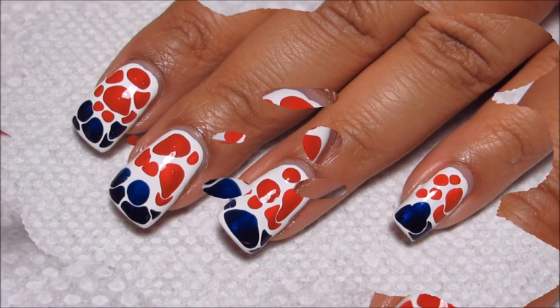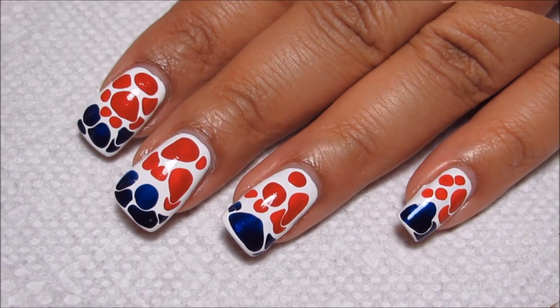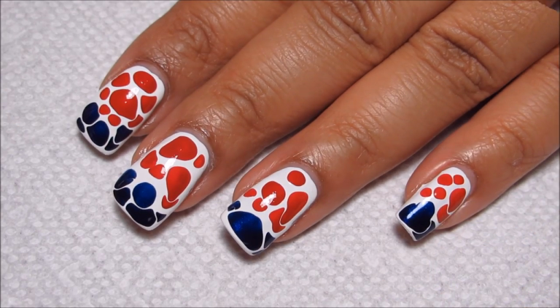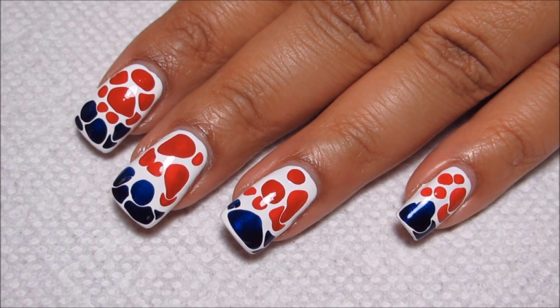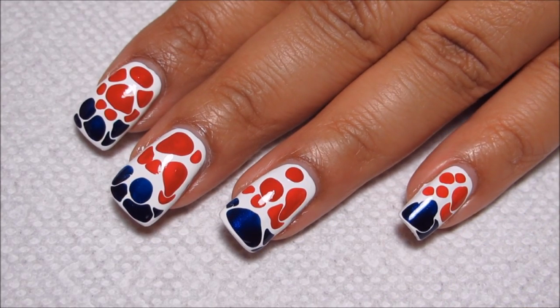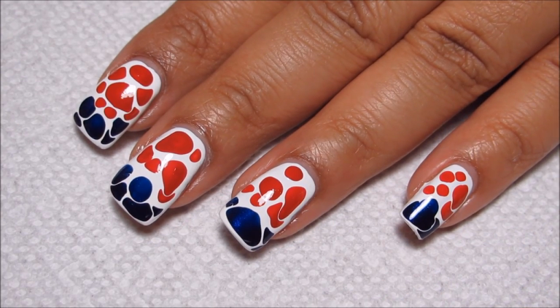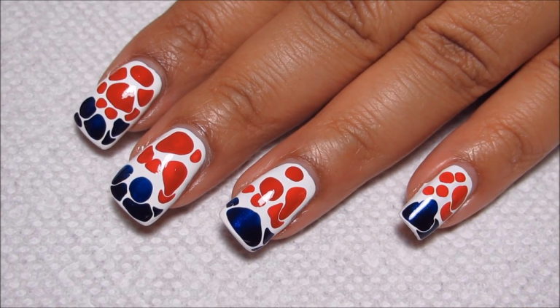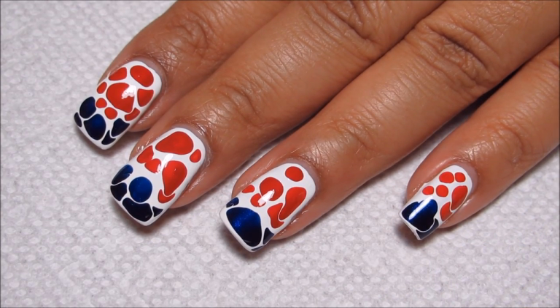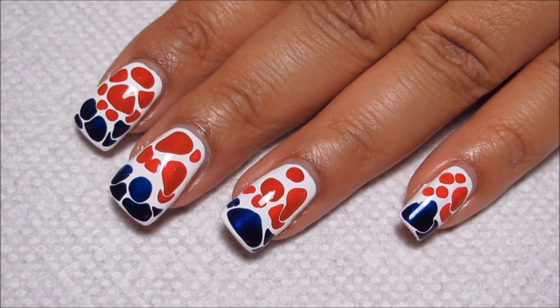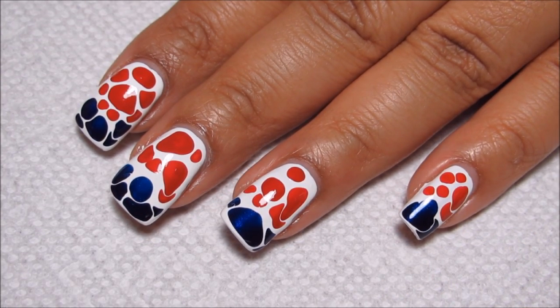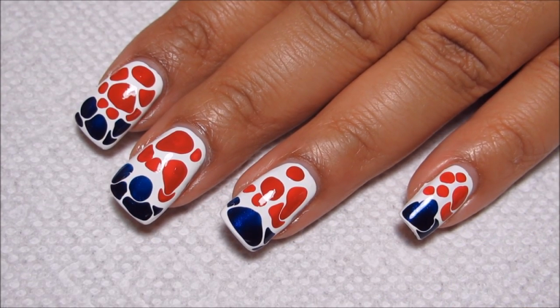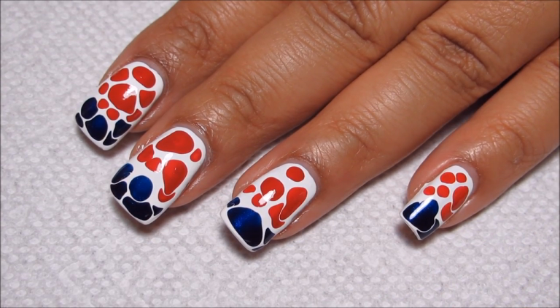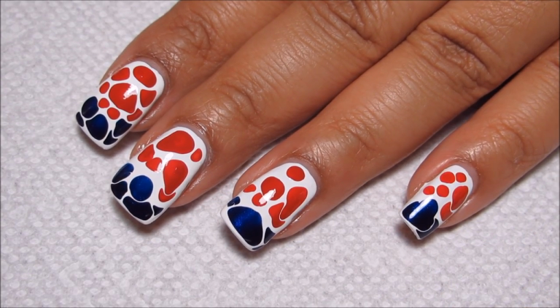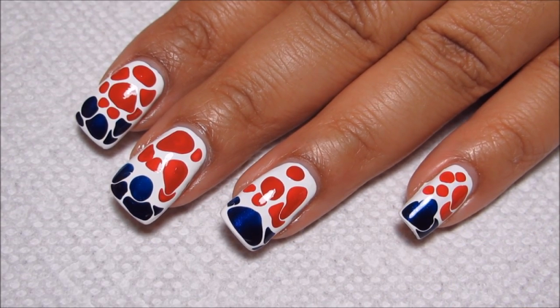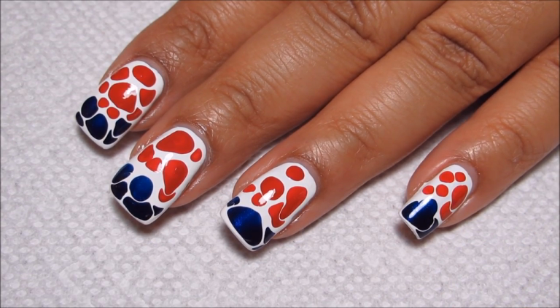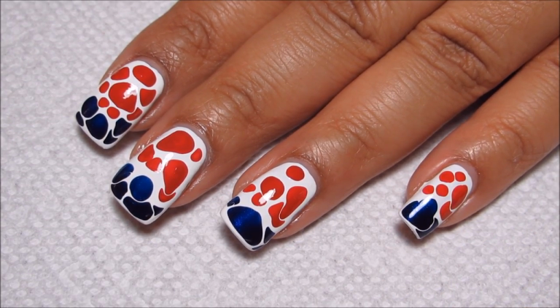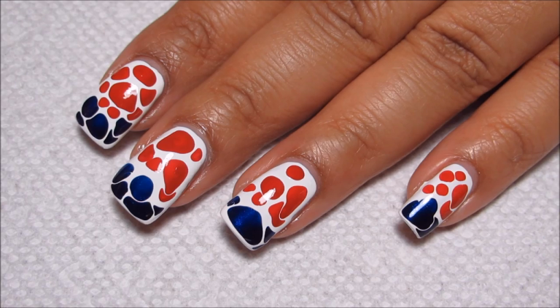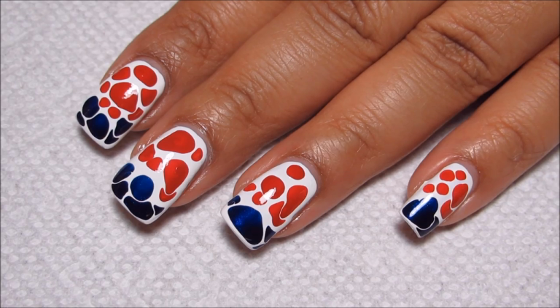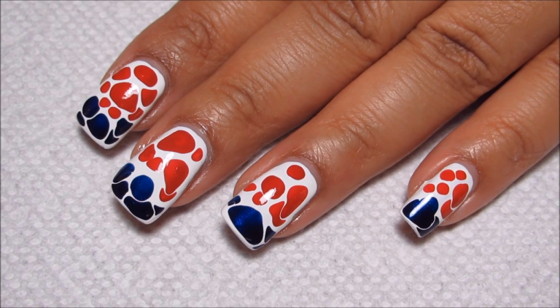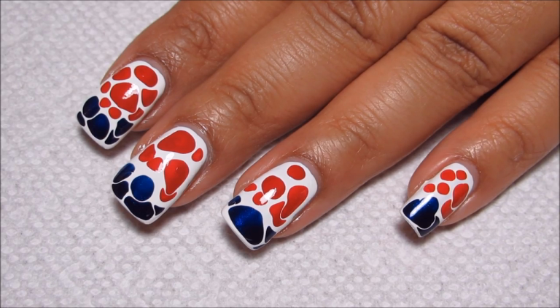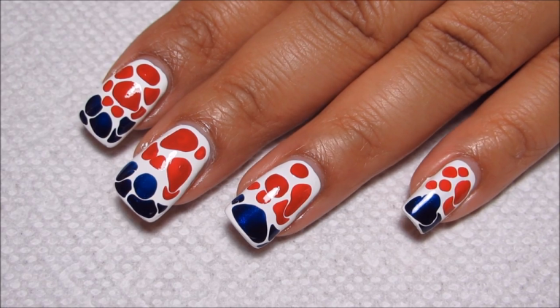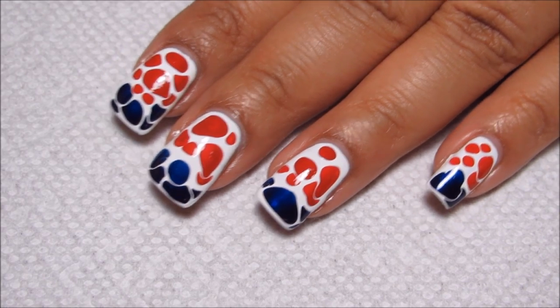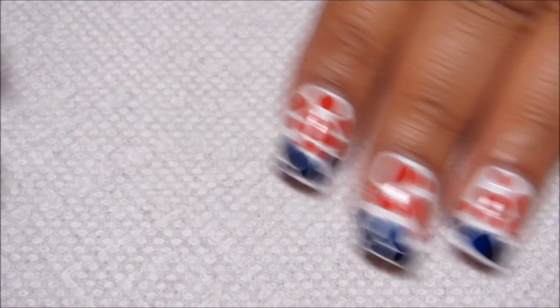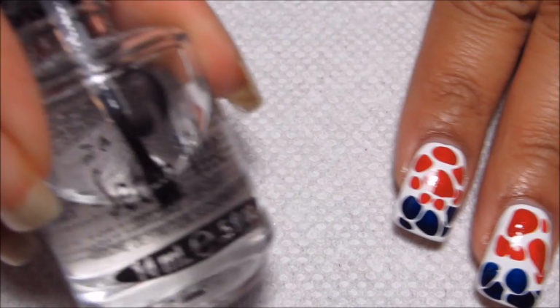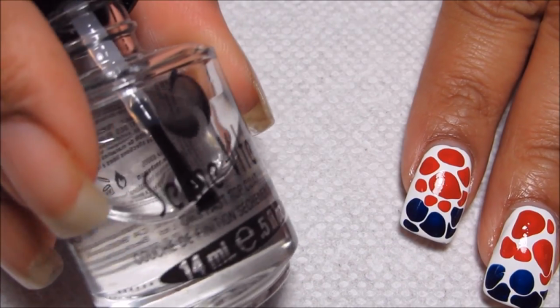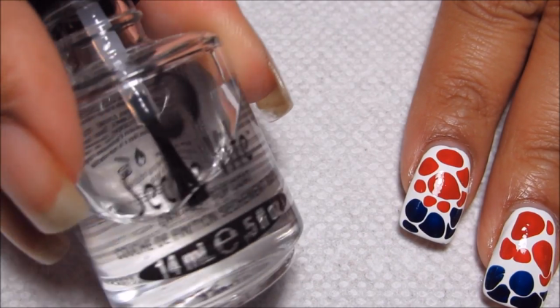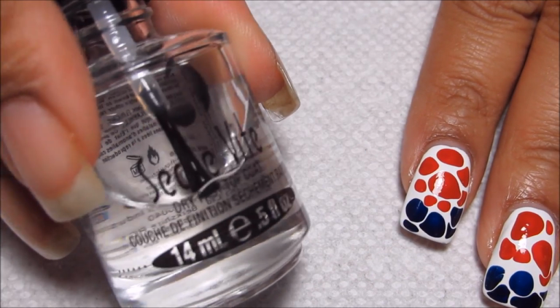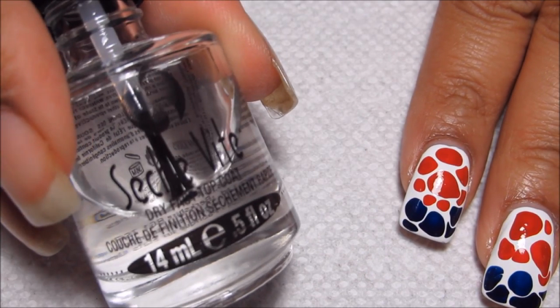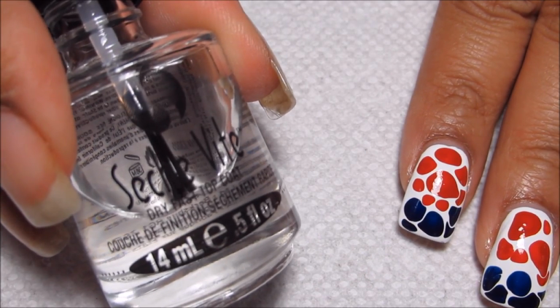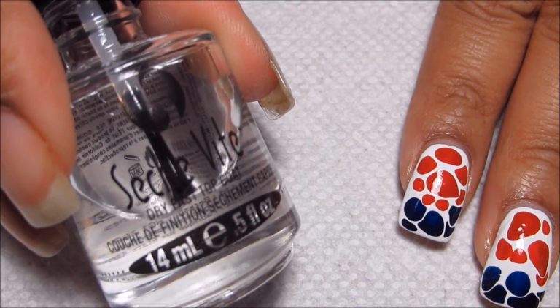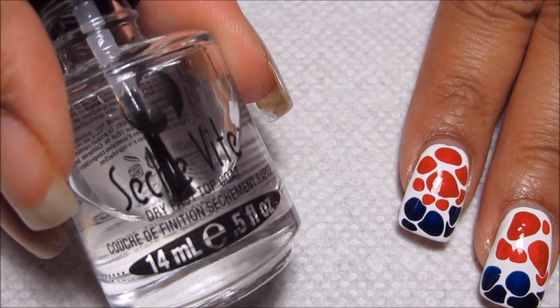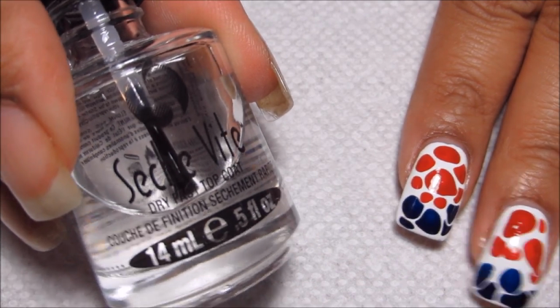You want to give it time to kind of set since it's a really thick layer, so you don't smear it when you put top coat on. Then I'm going to finish with Seche Vite.